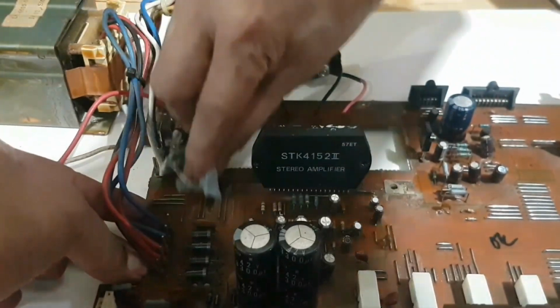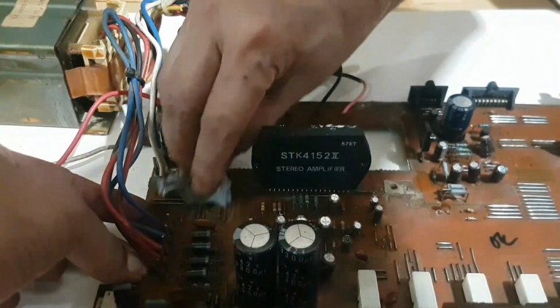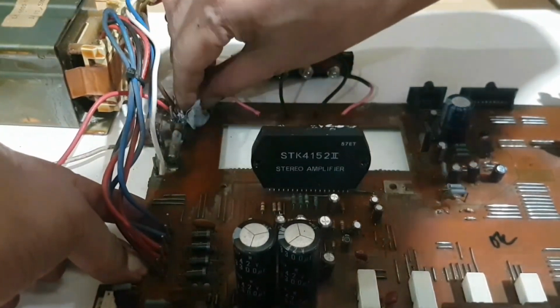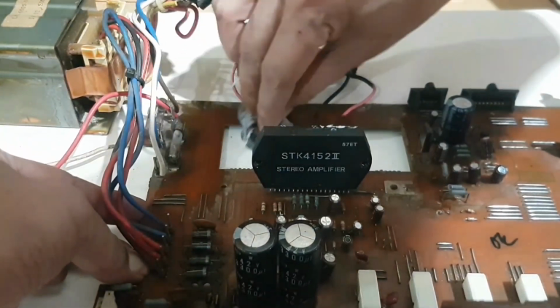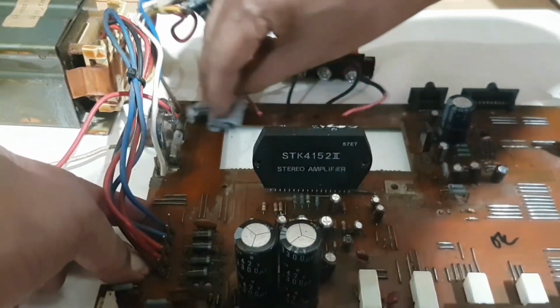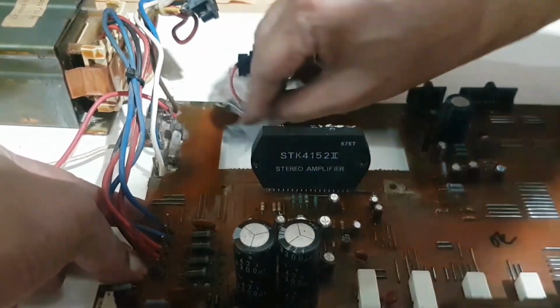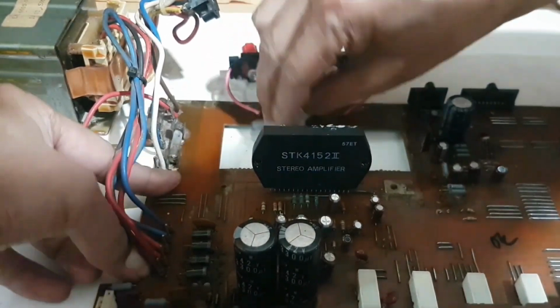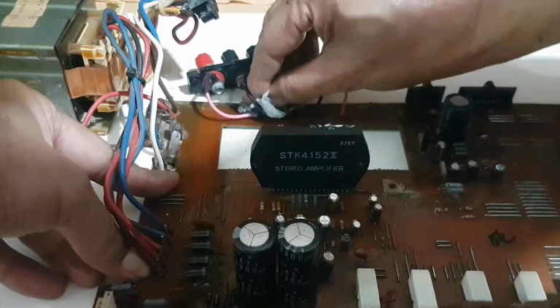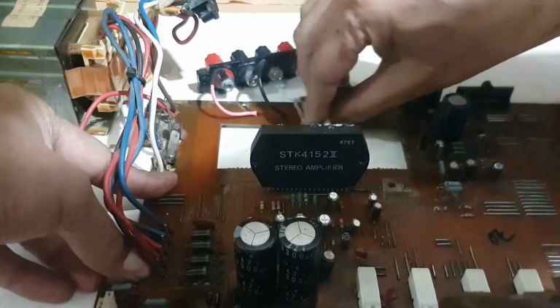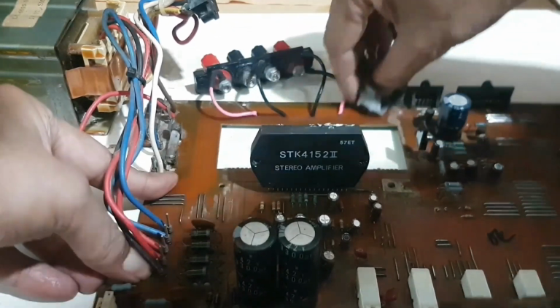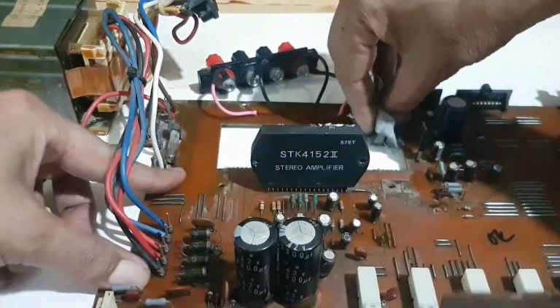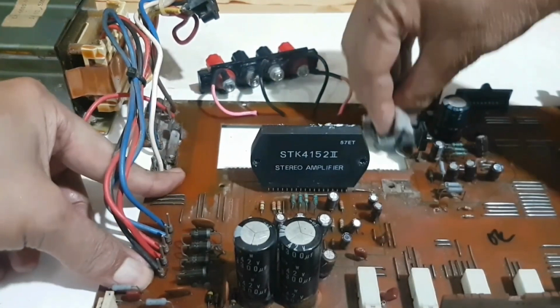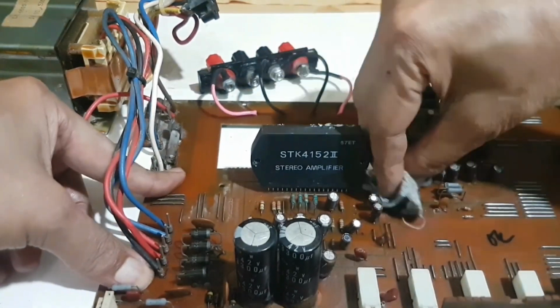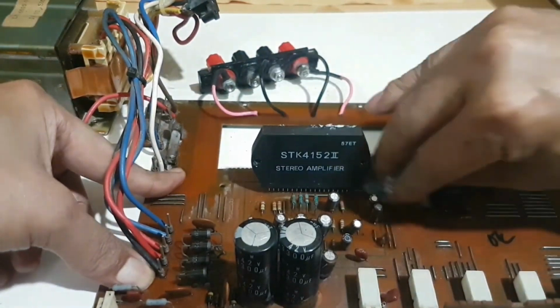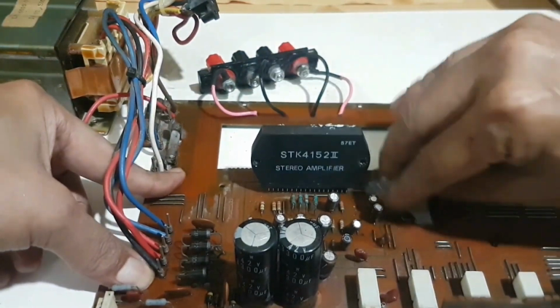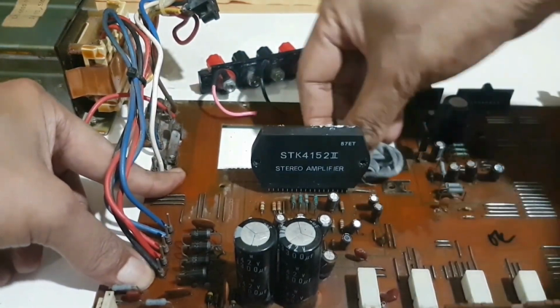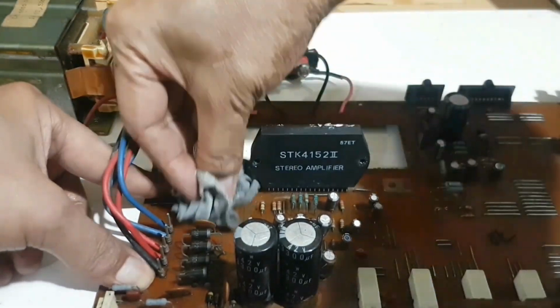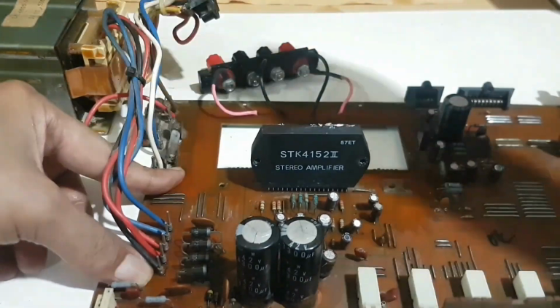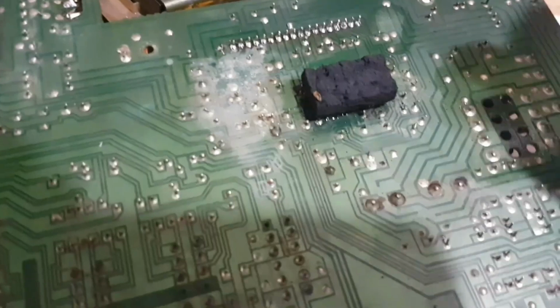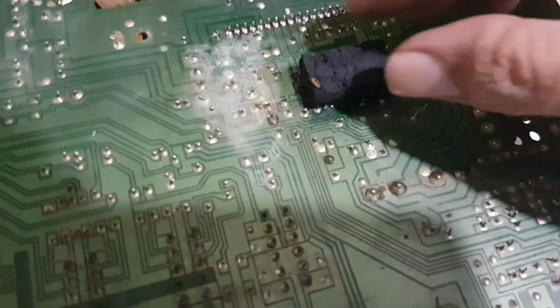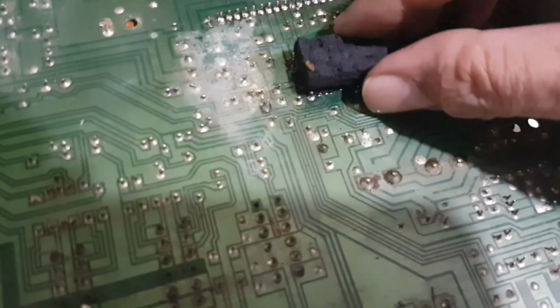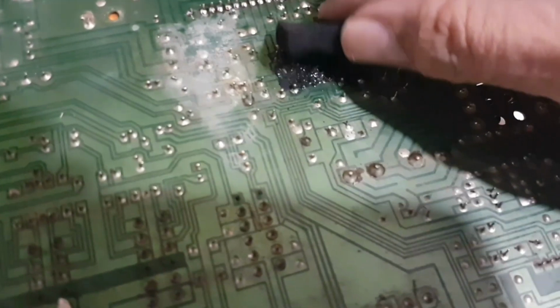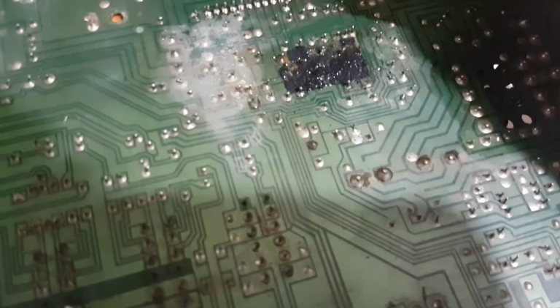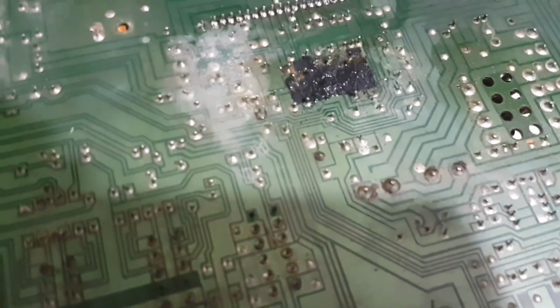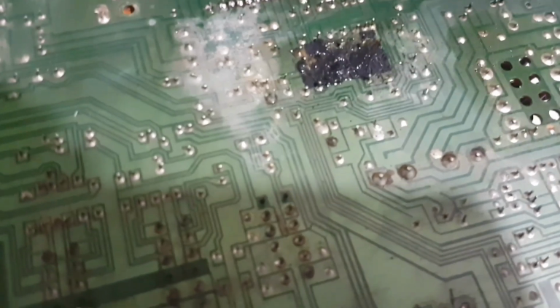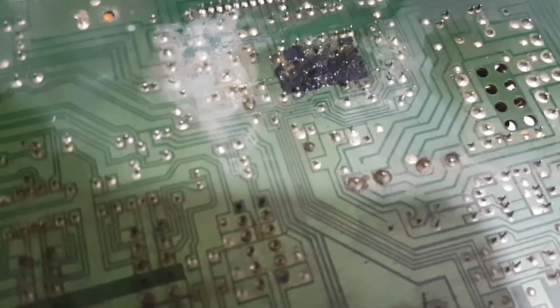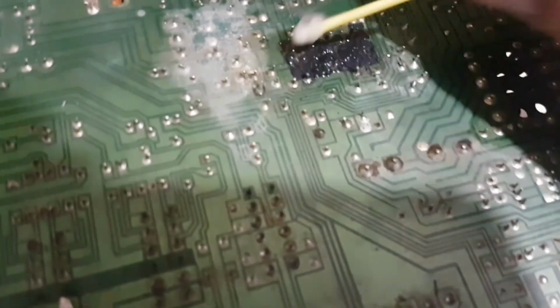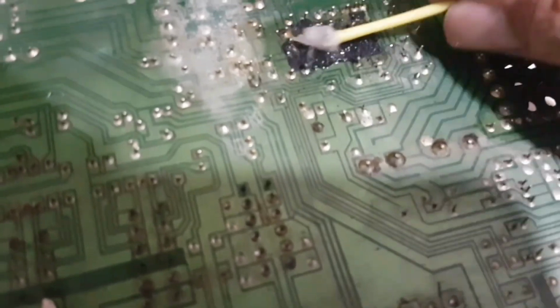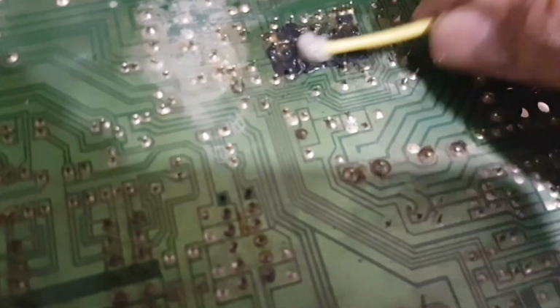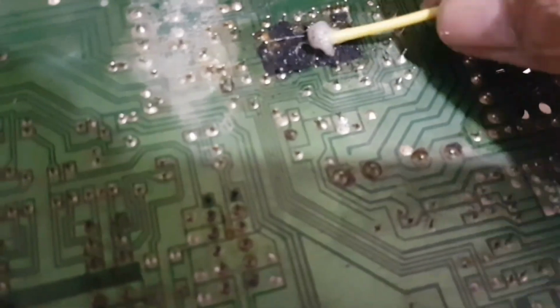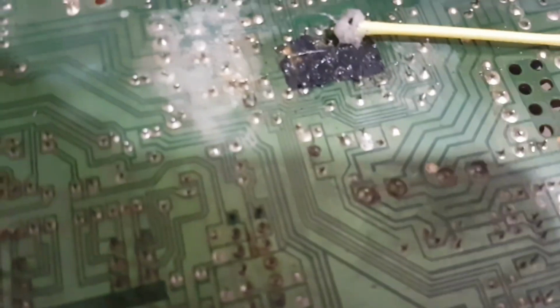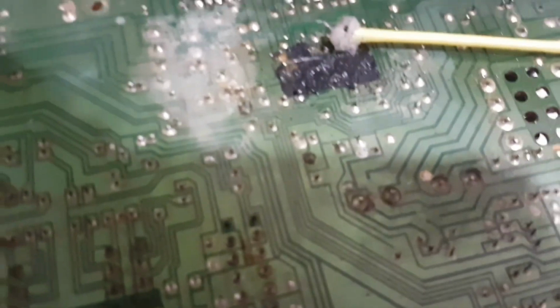The dirt underneath also needs to be cleaned. There is some kind of foam under this board that I also need to remove.